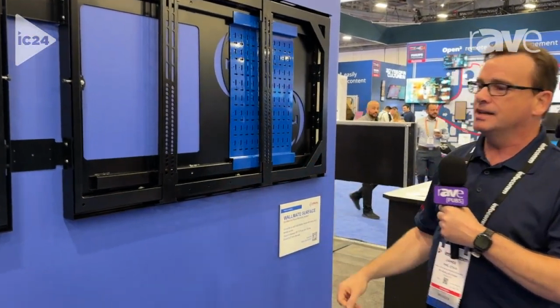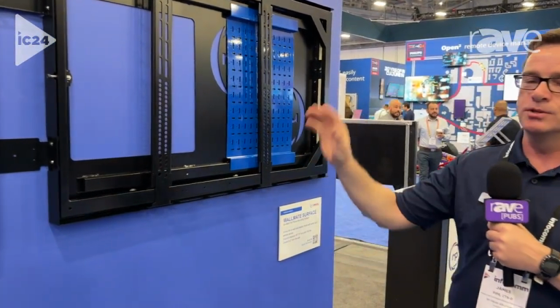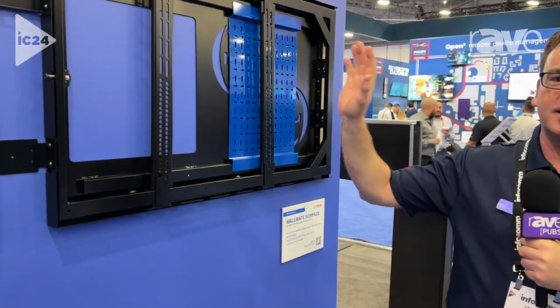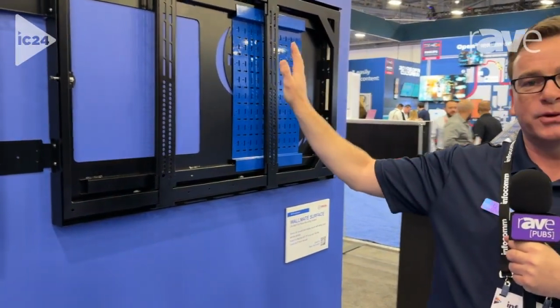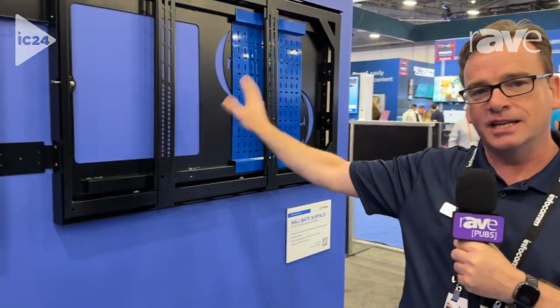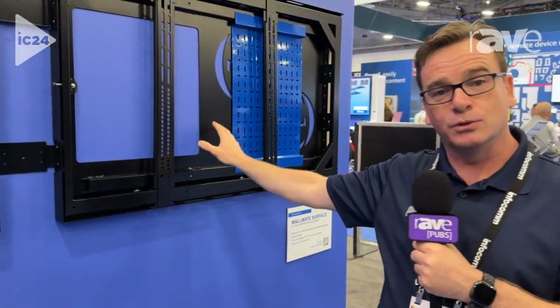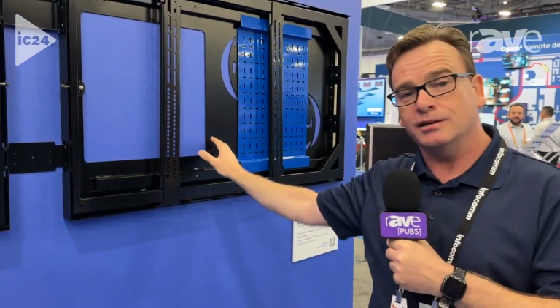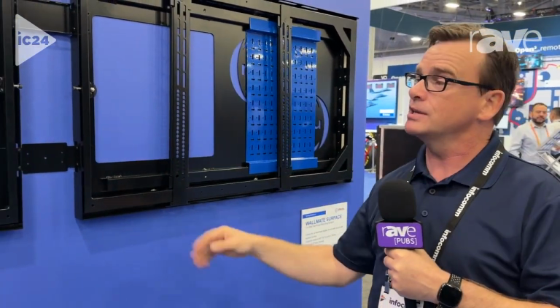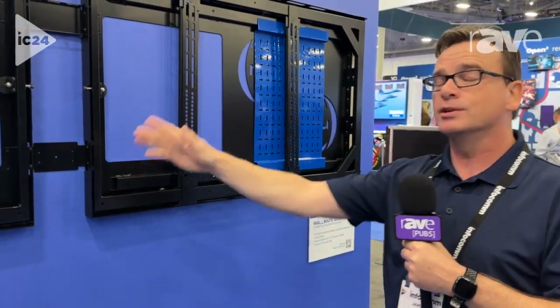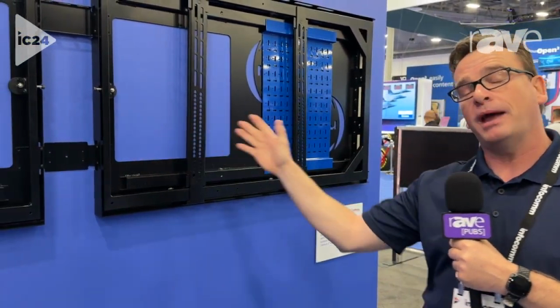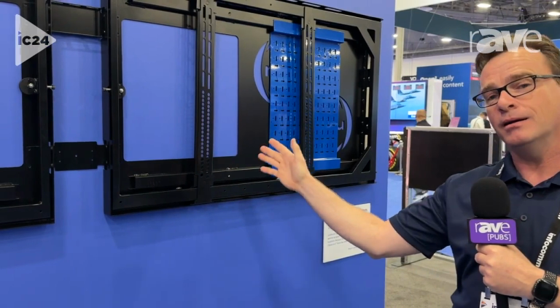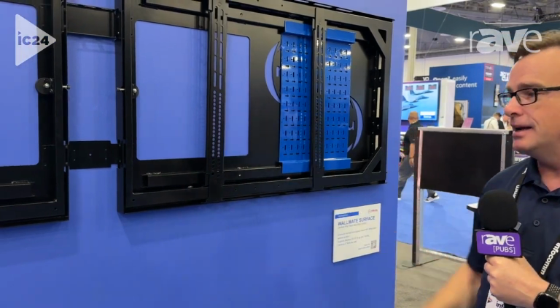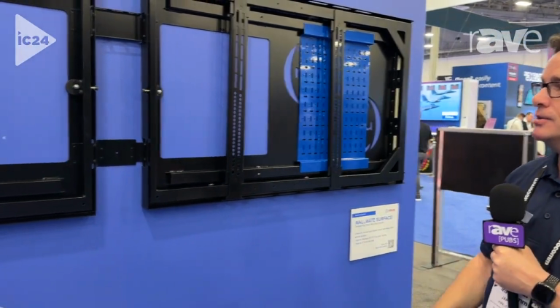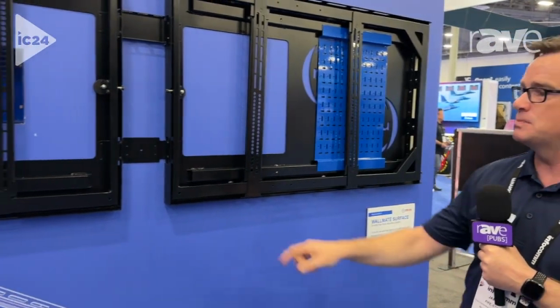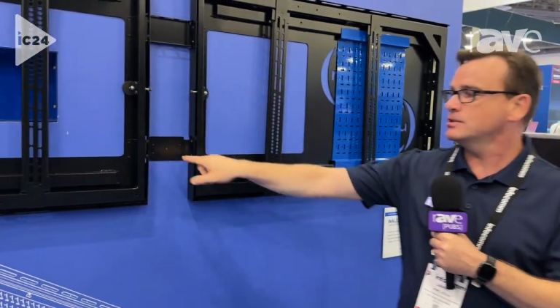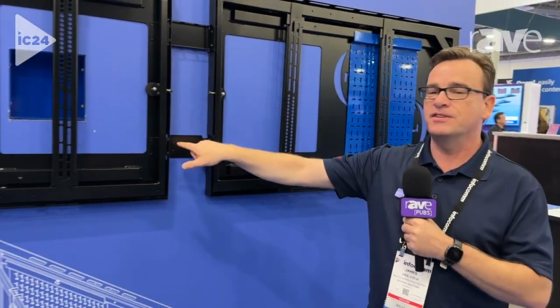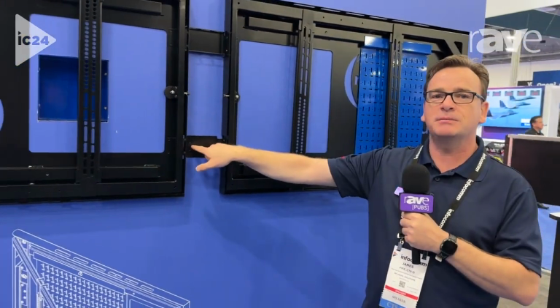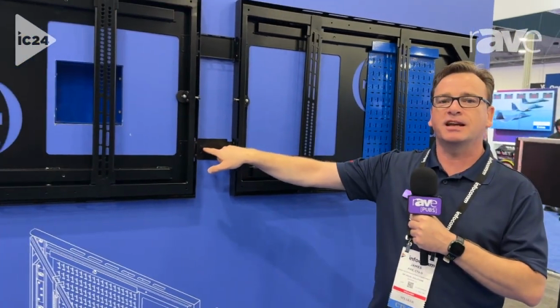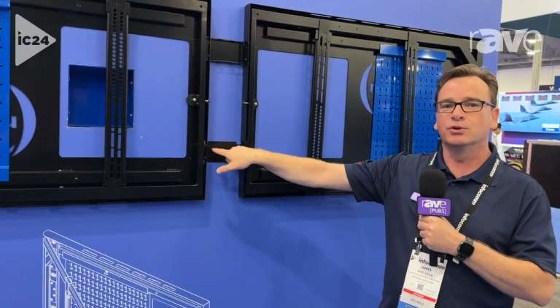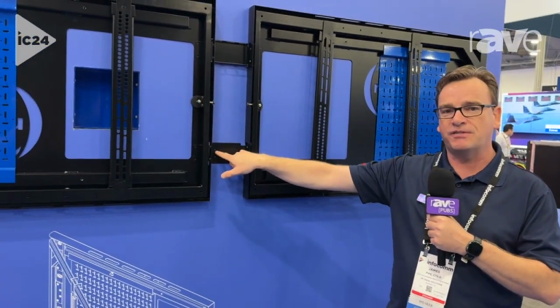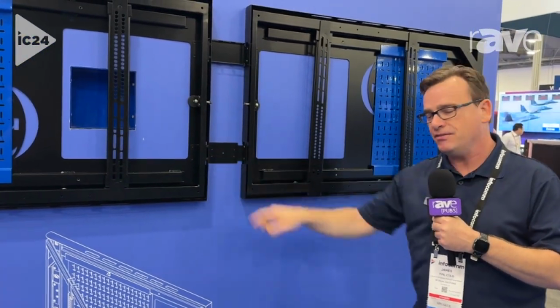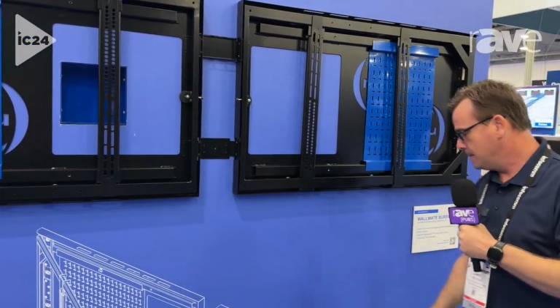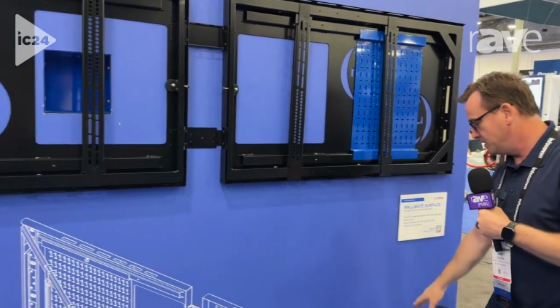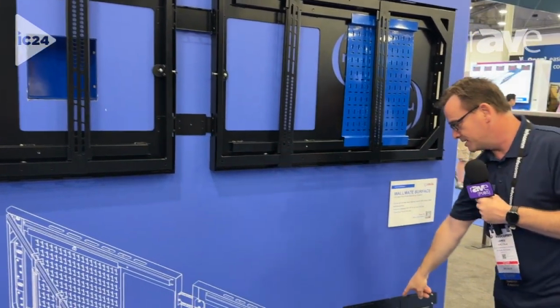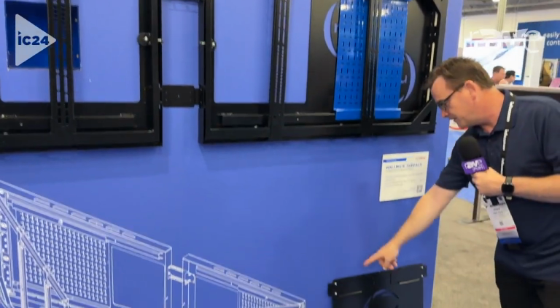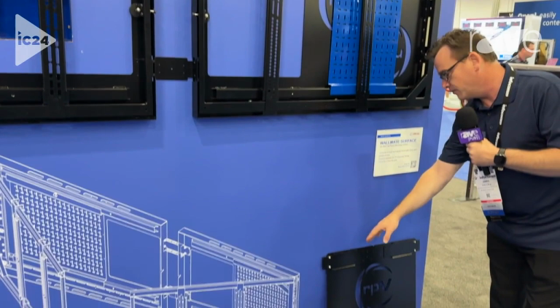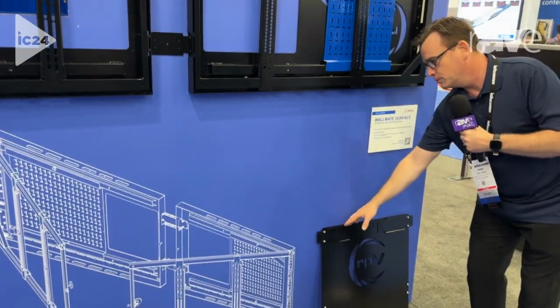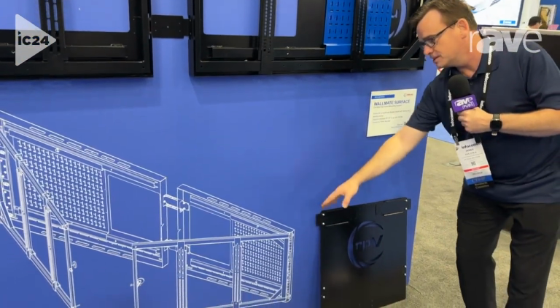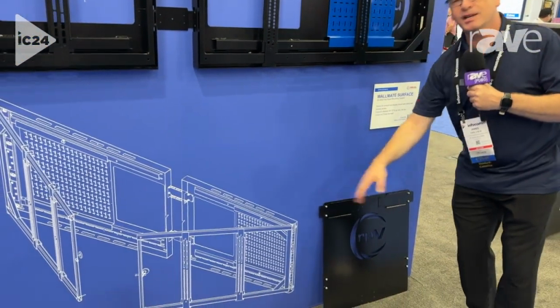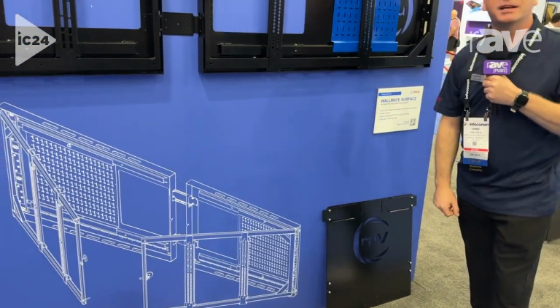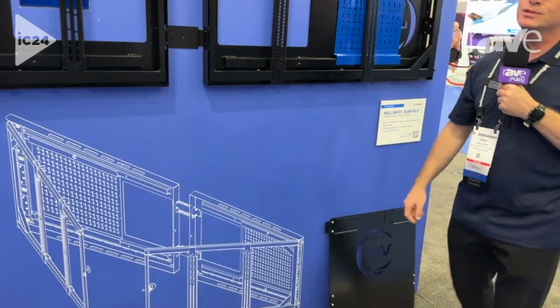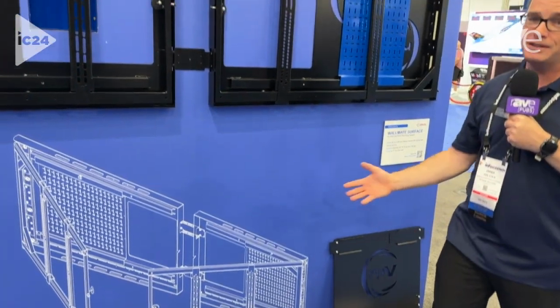It's sold as either an individual unit or as a pair. It includes the spacers to physically make it a dual 55, a dual 65, or you can move these to the outside and make it a dual 75.